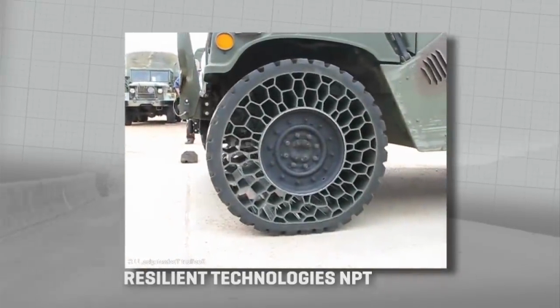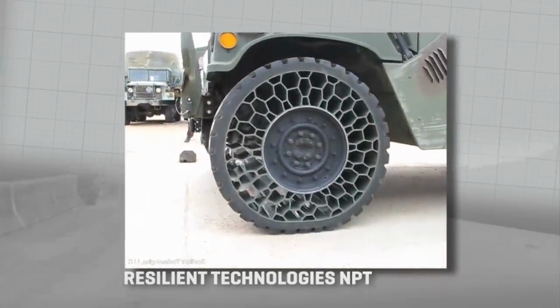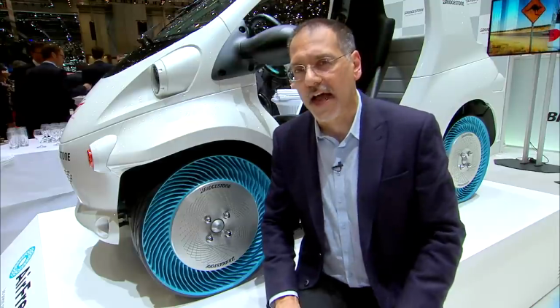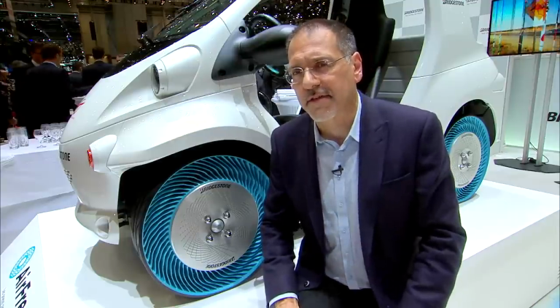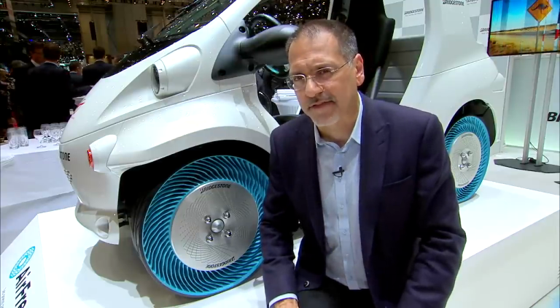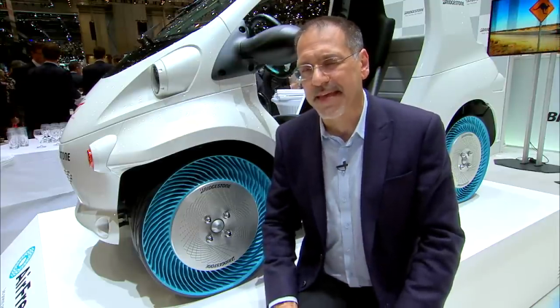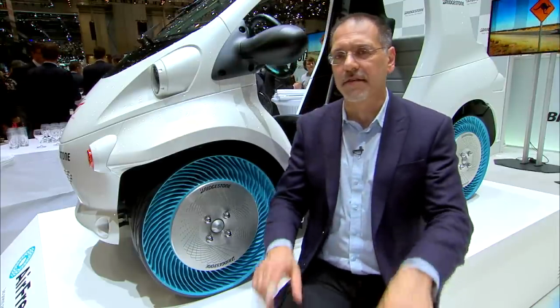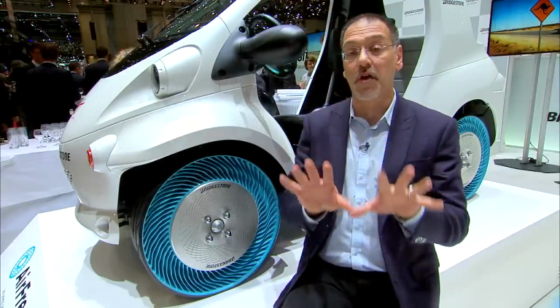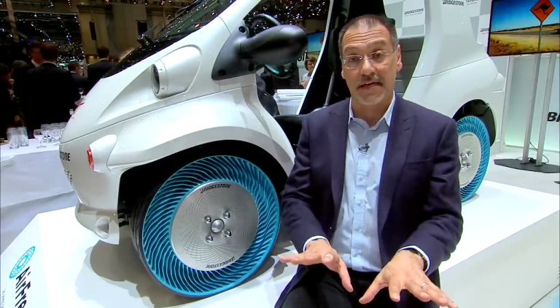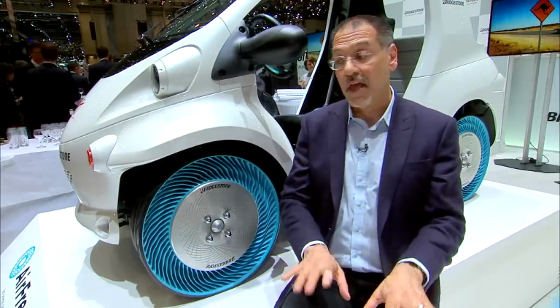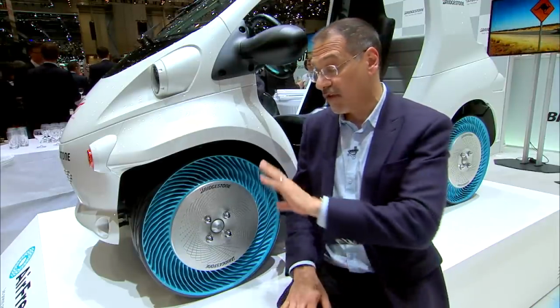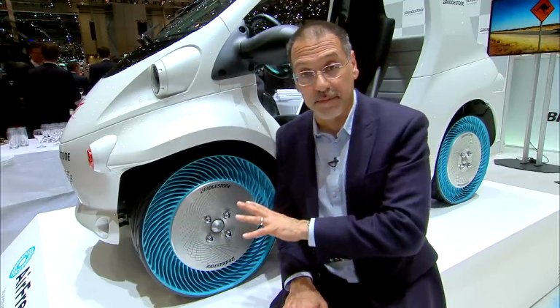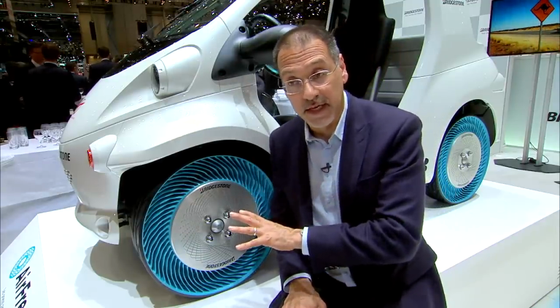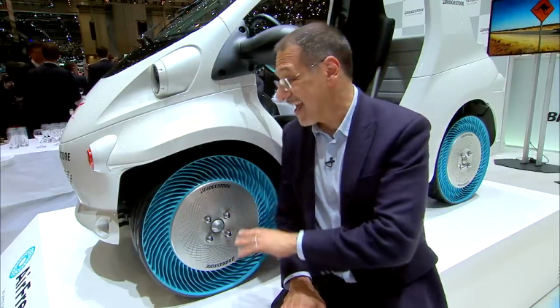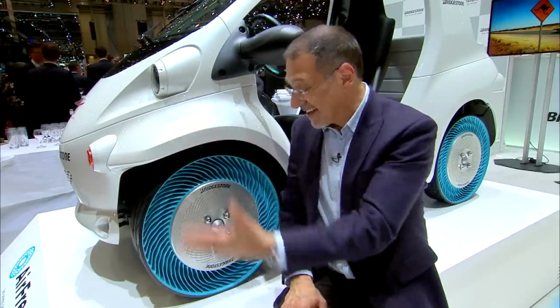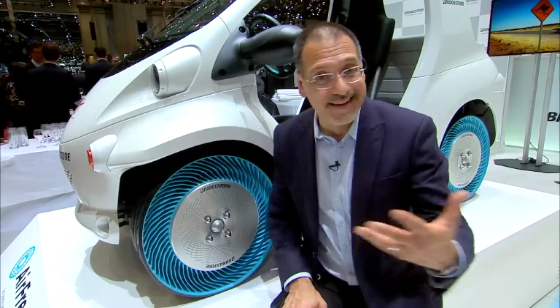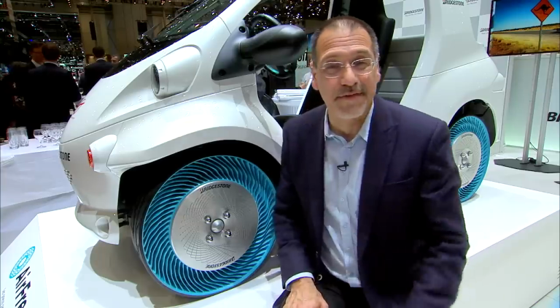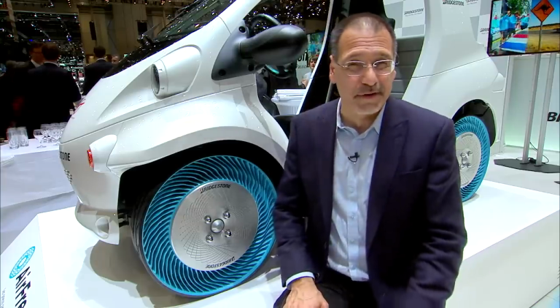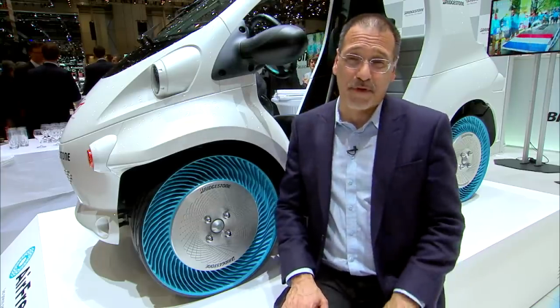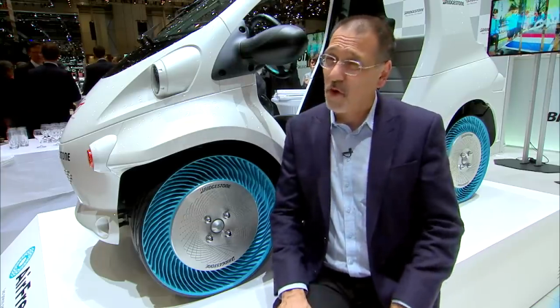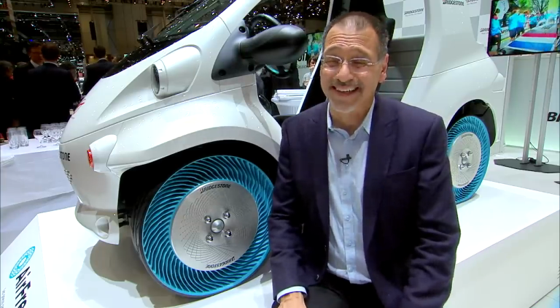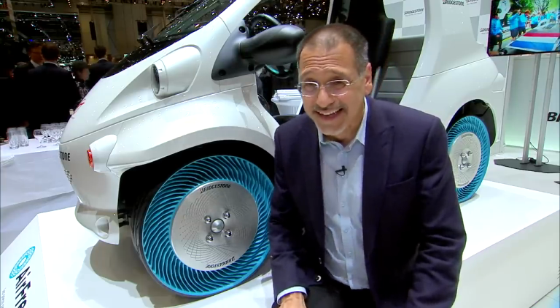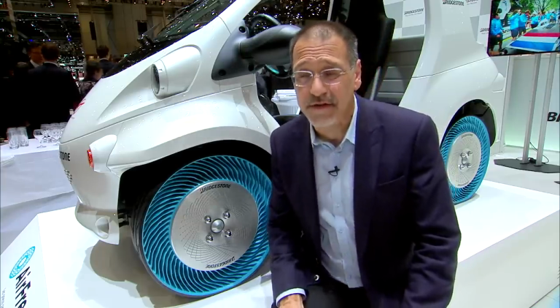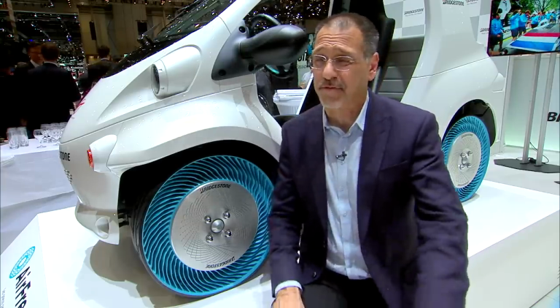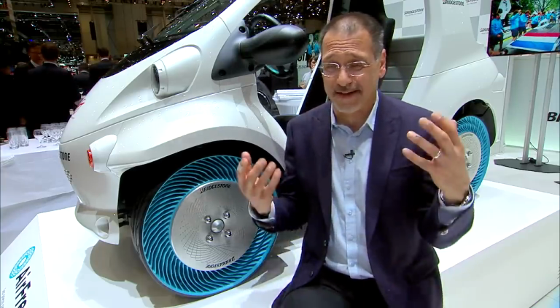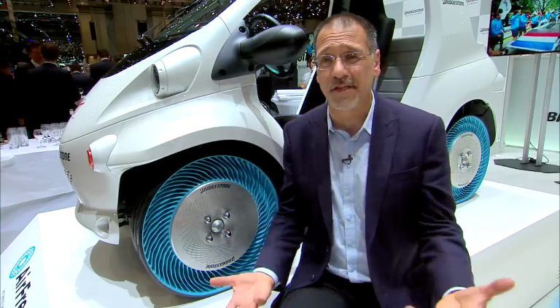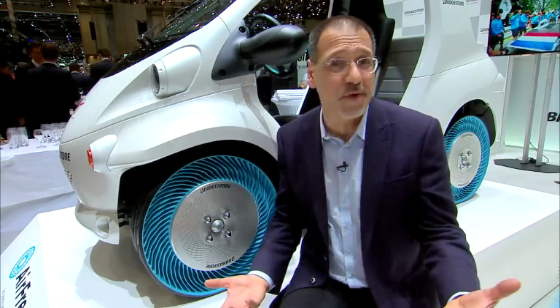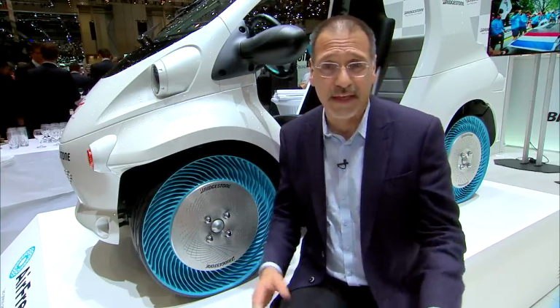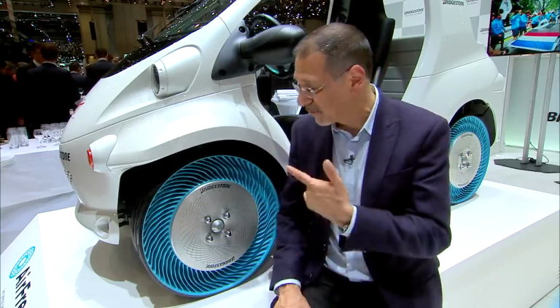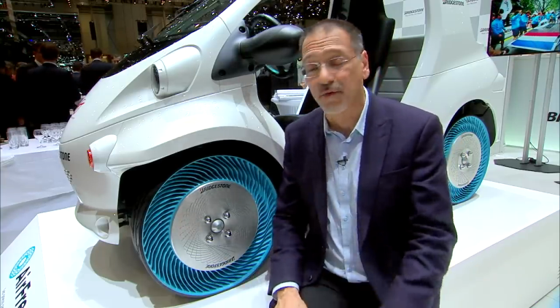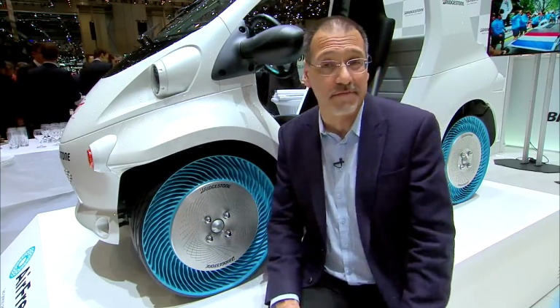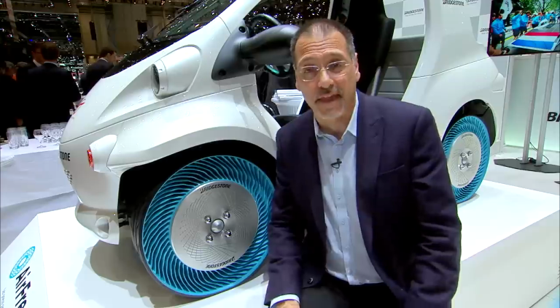I find the airless tire thing fascinating because of the low maintenance, extreme durability, and it's got a nice kind of environmental footprint. We throw away a lot of tires that we have to find something to do with, and this would erase most of that.